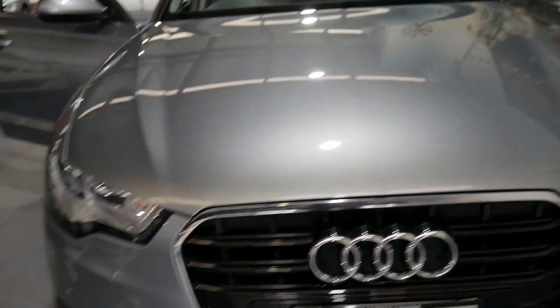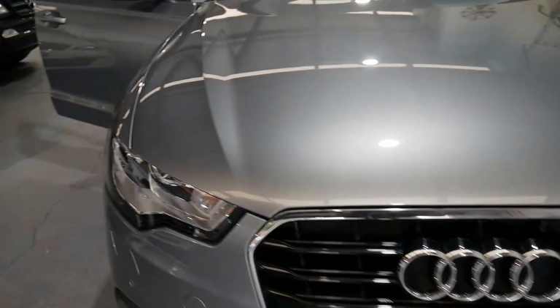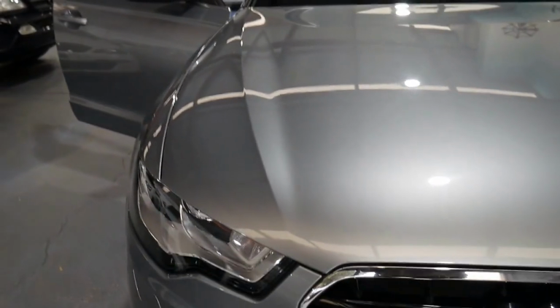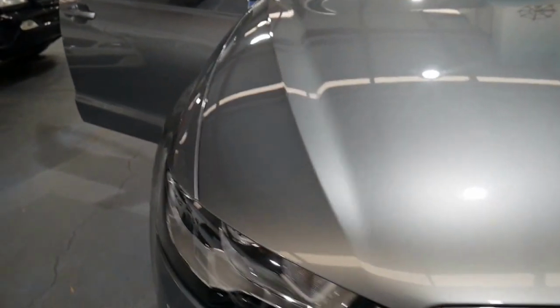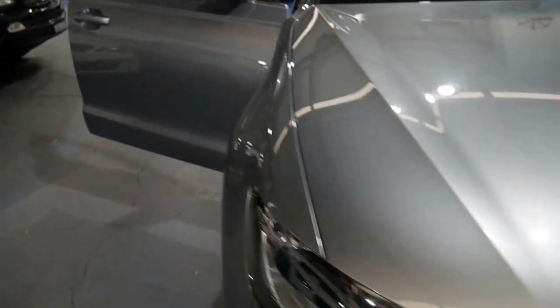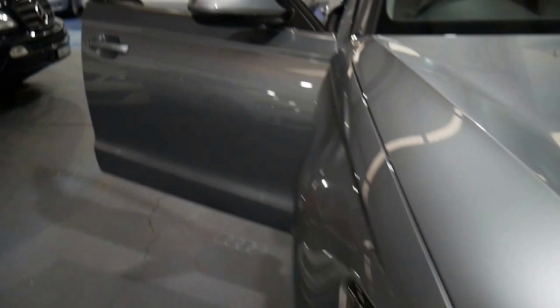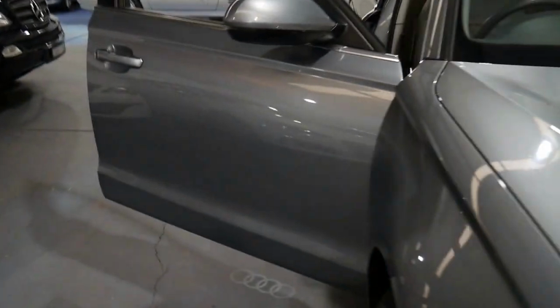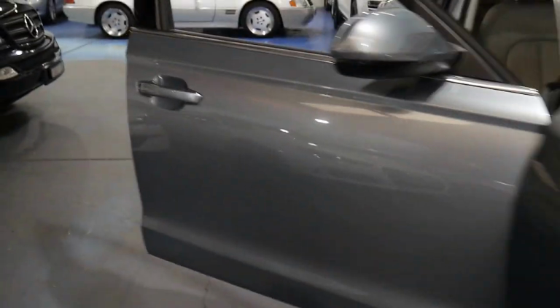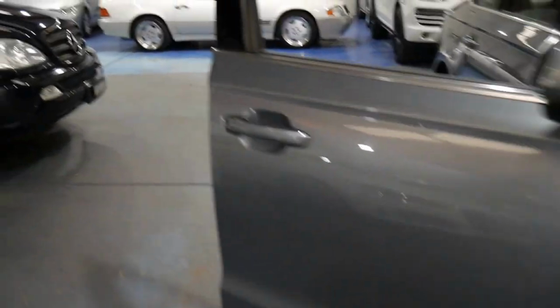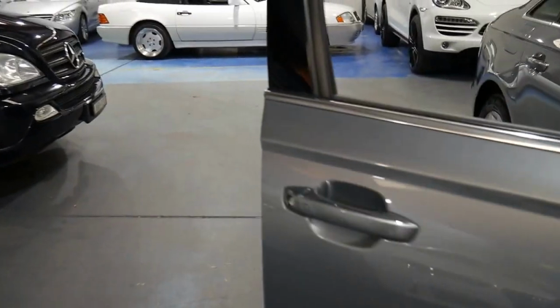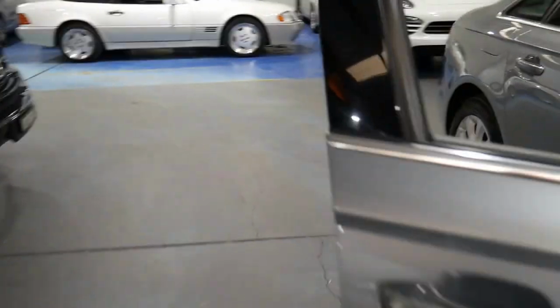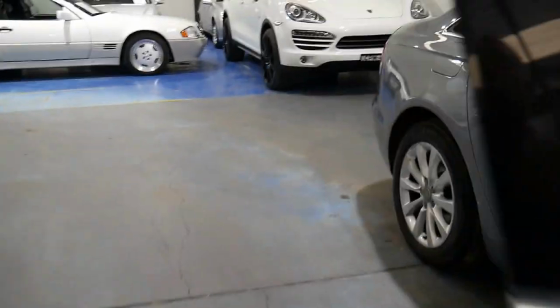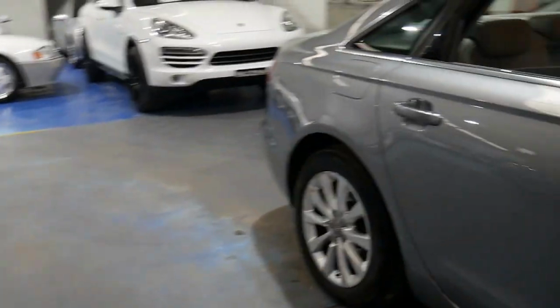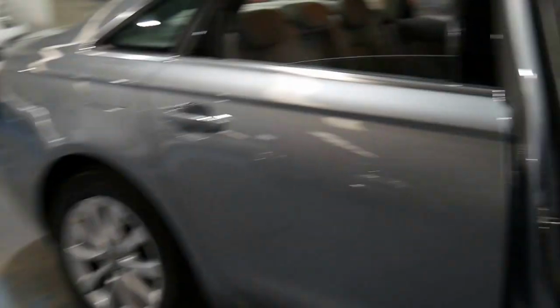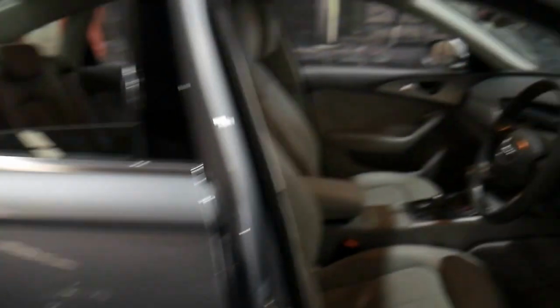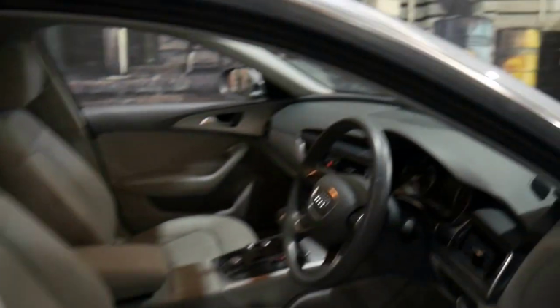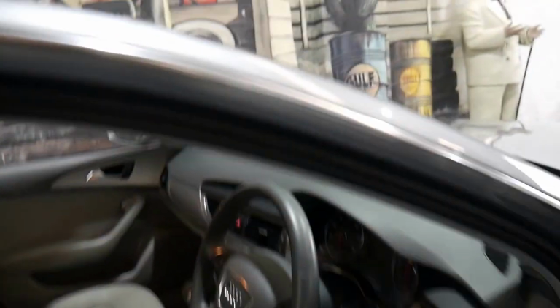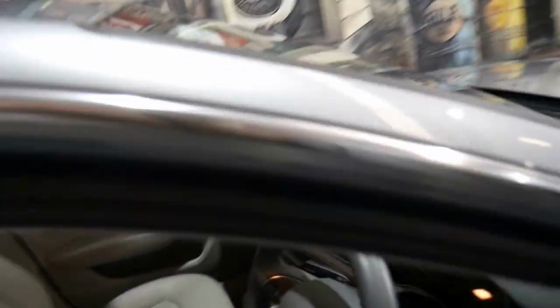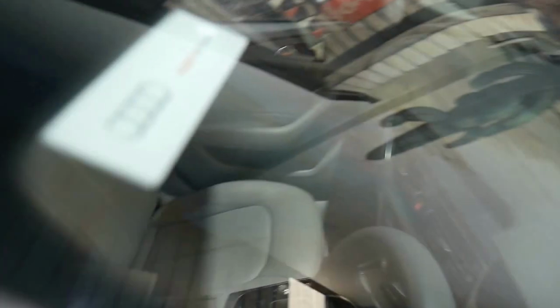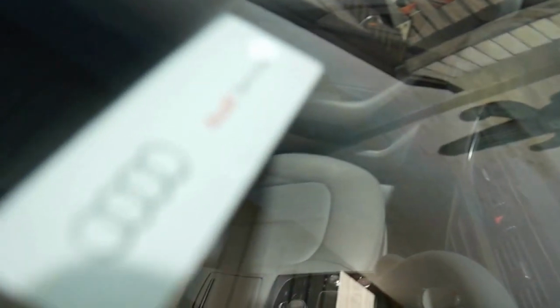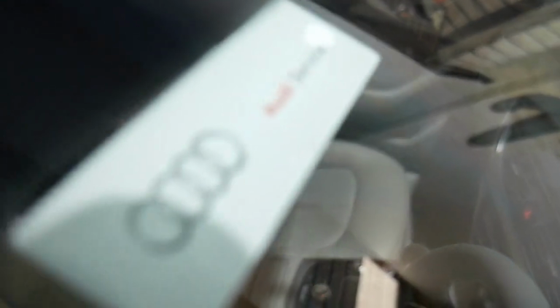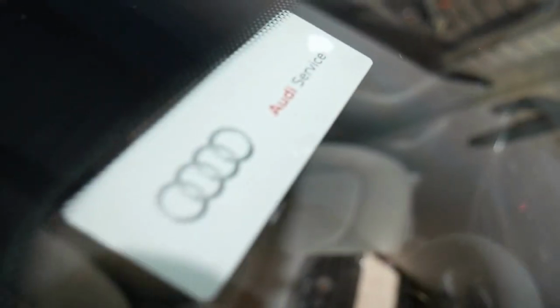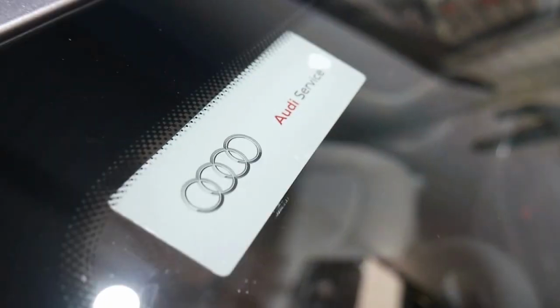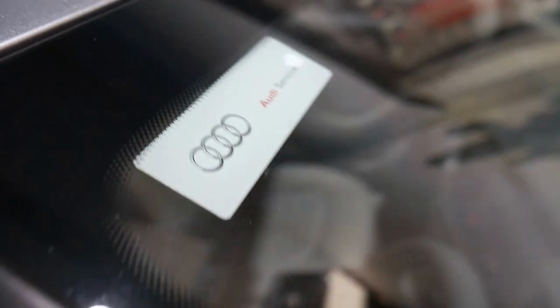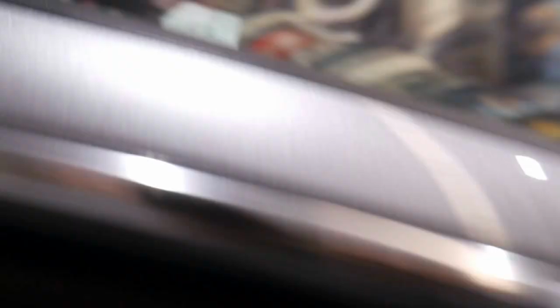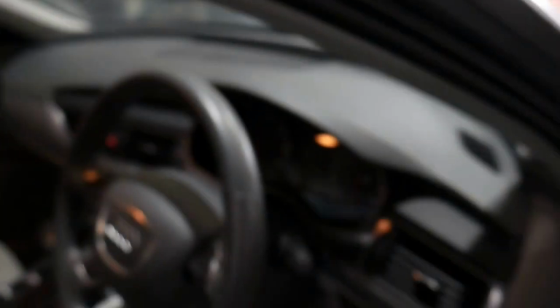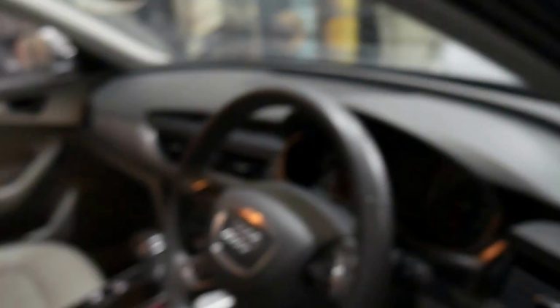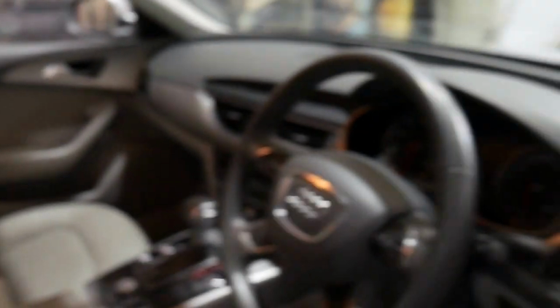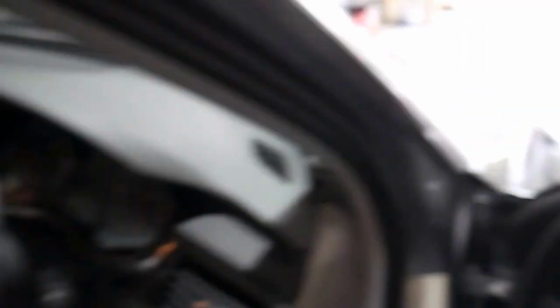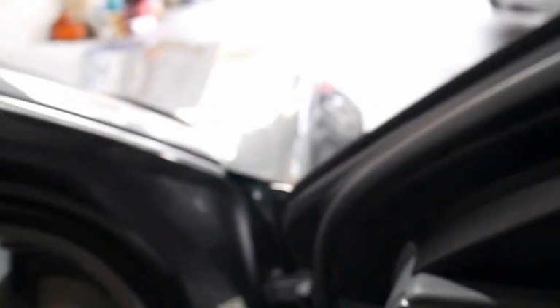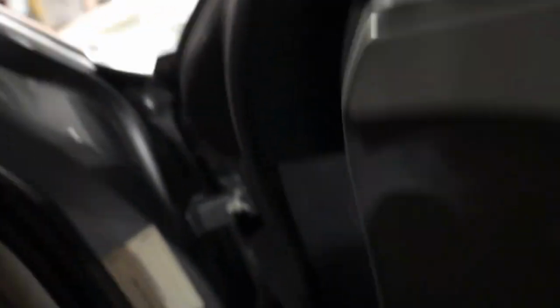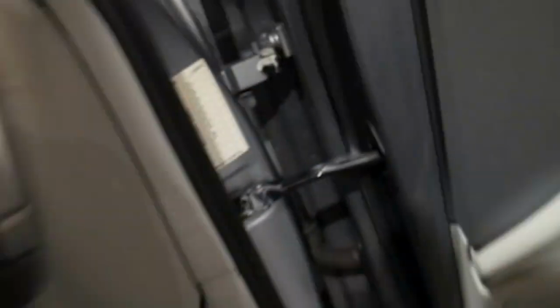They've got this online servicing program now. So instead of having all the stamps in the book, you just come up here and you see that the car has been looked after and serviced by Audi — but it's all online.